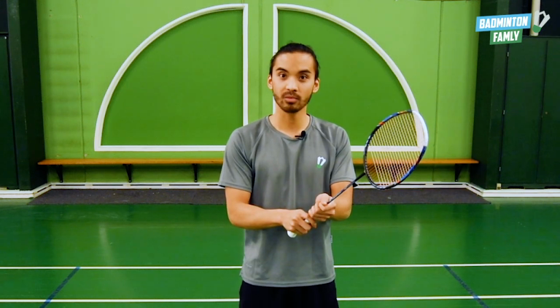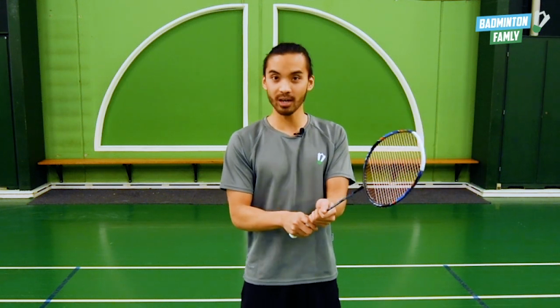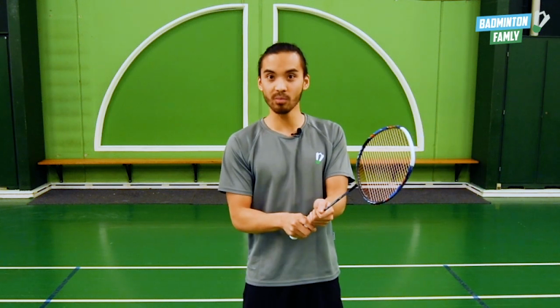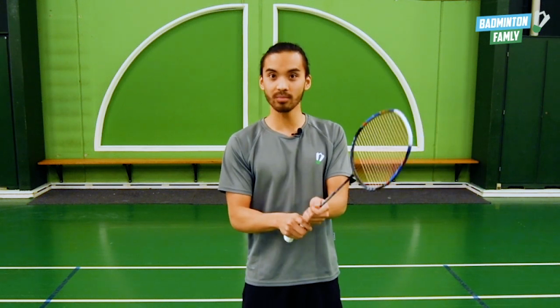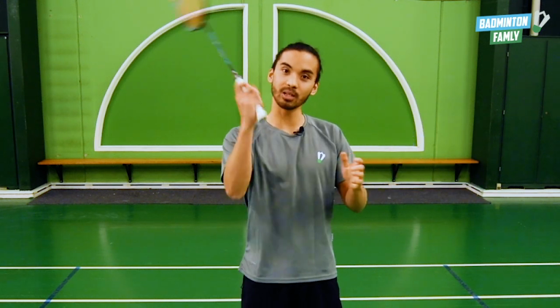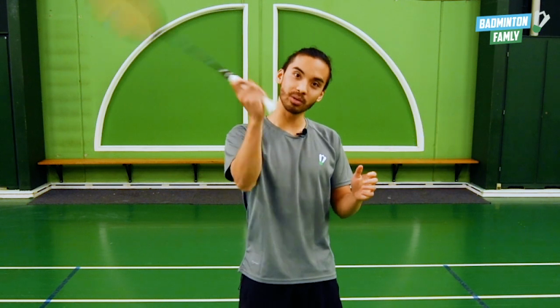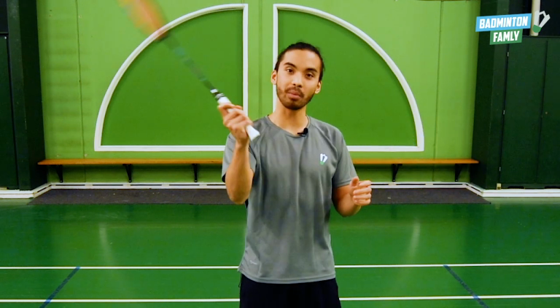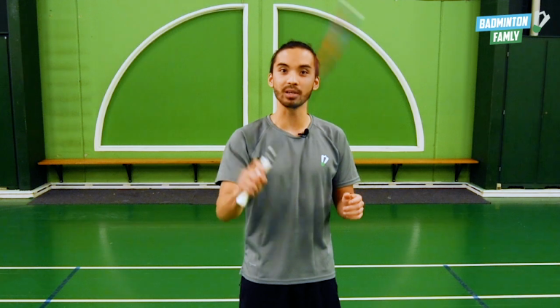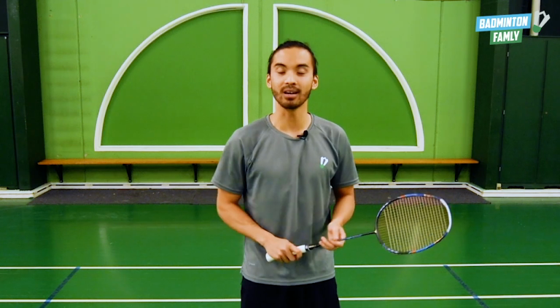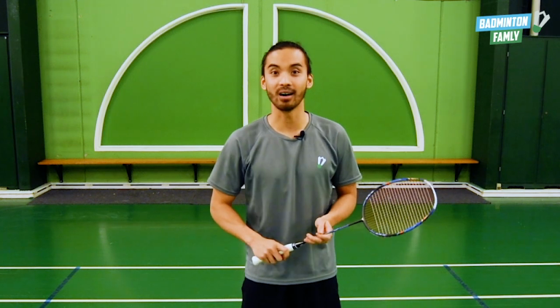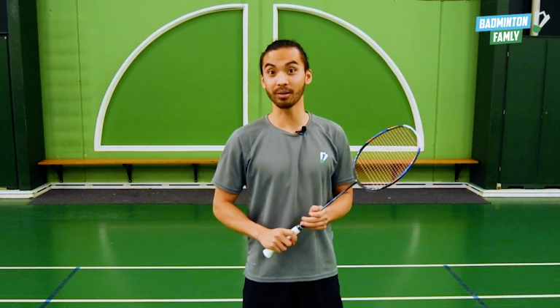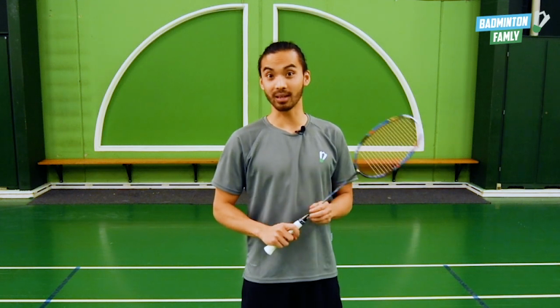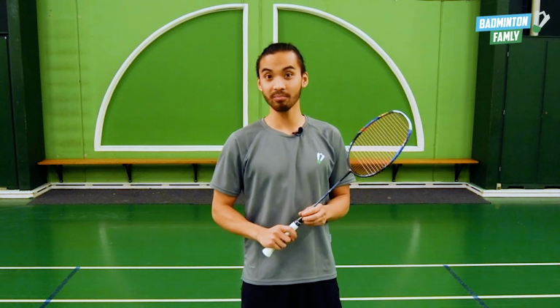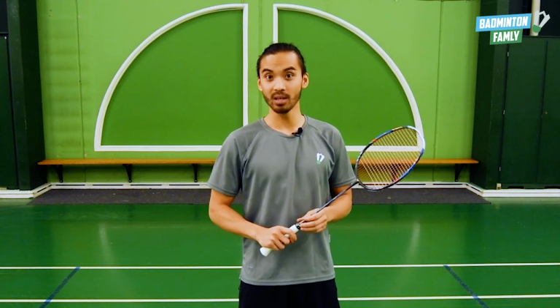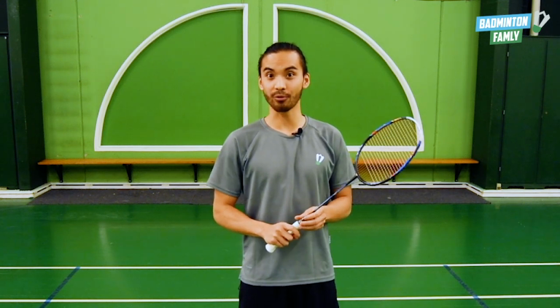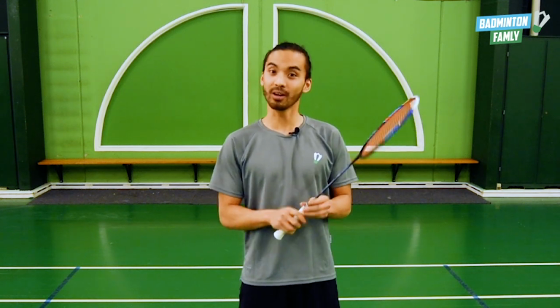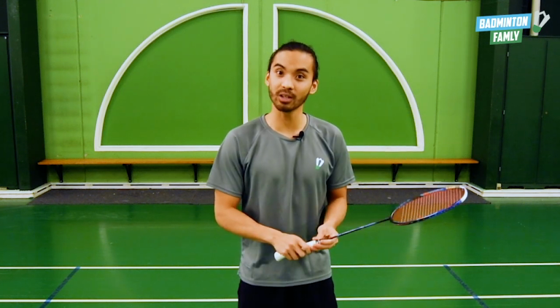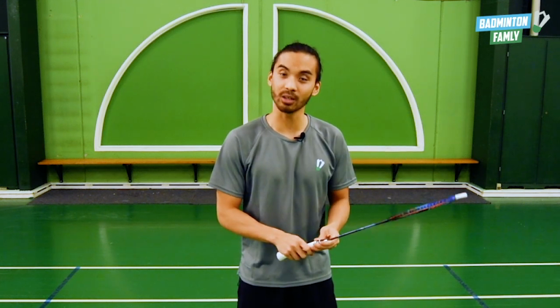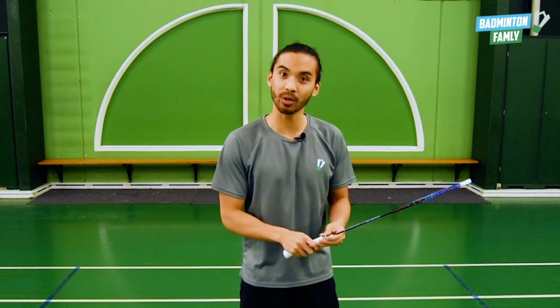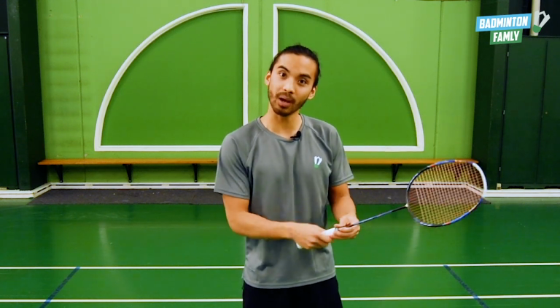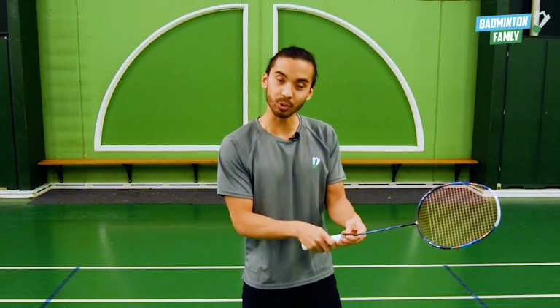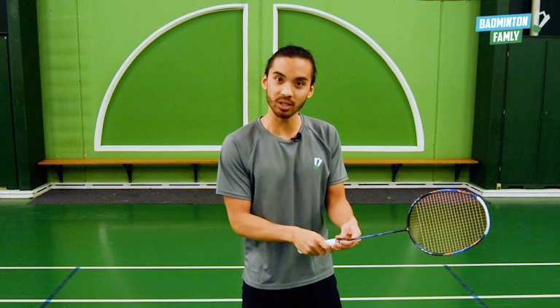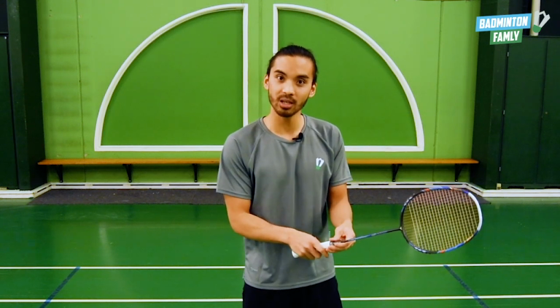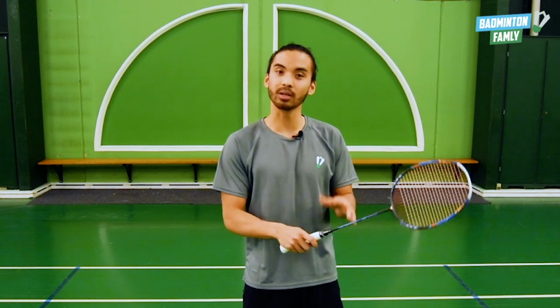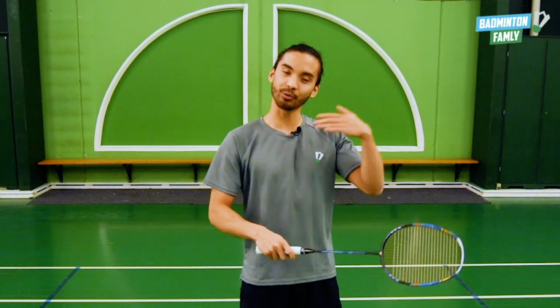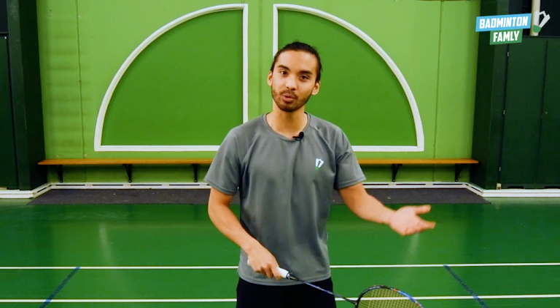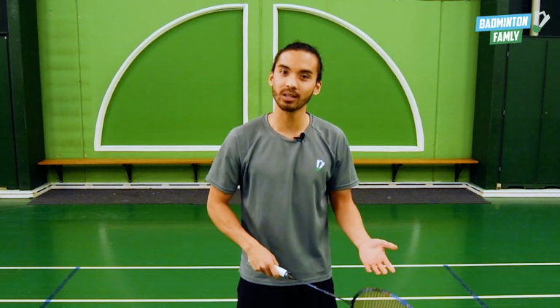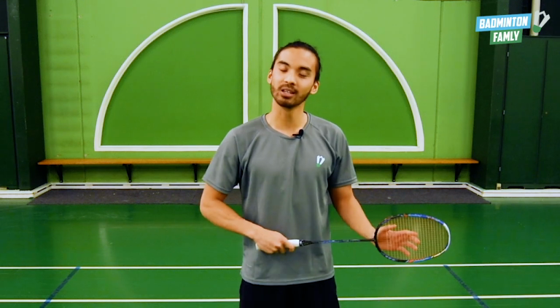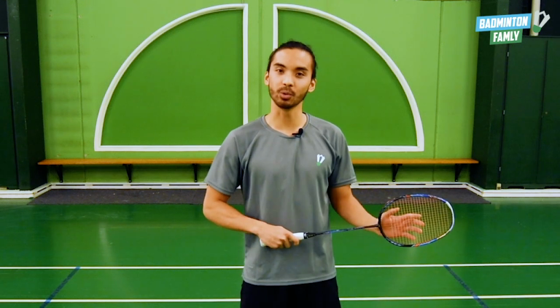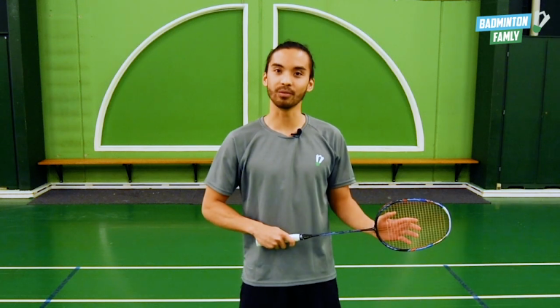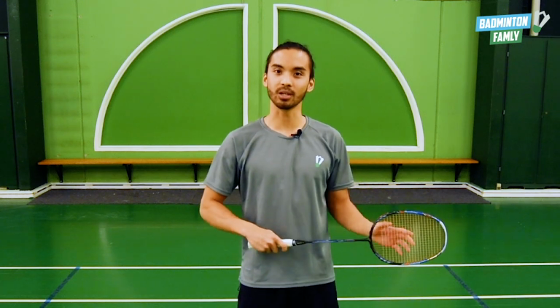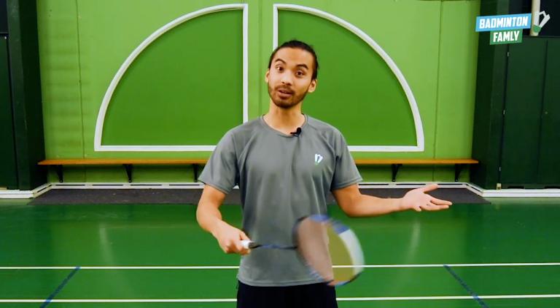Try it at home — it might be hard in the beginning if you are not holding the correct grip and want to adjust it. But if you keep doing it, you will eventually learn it.